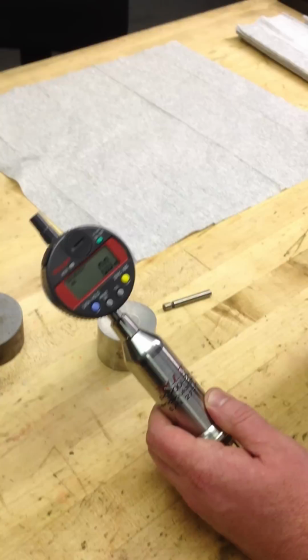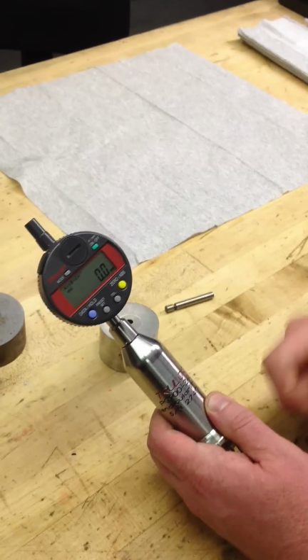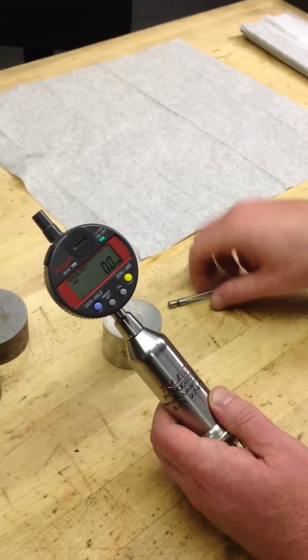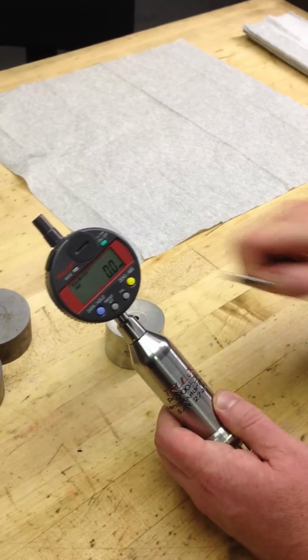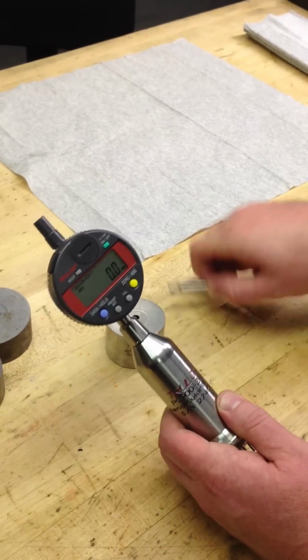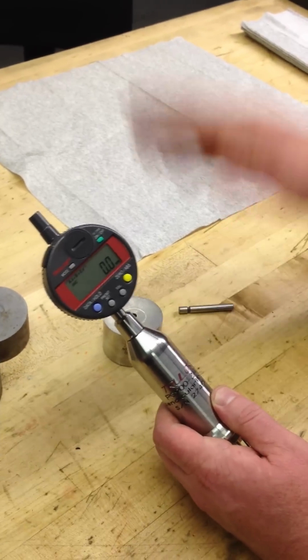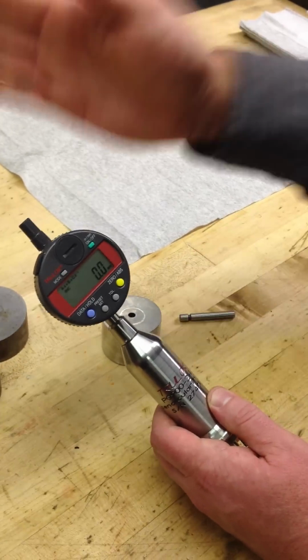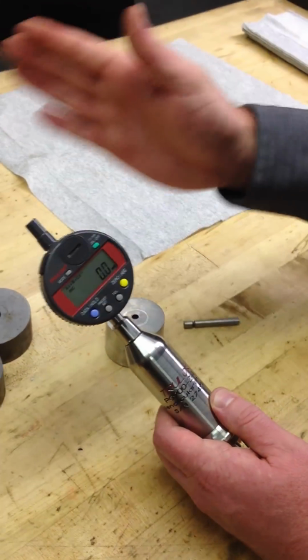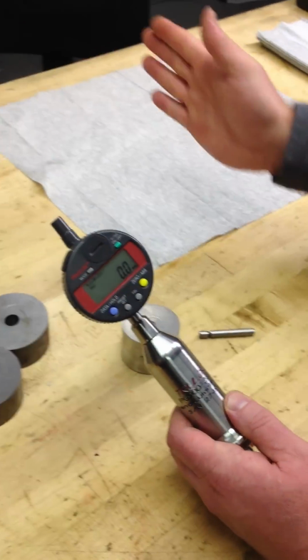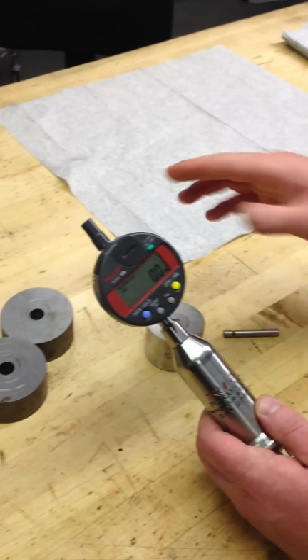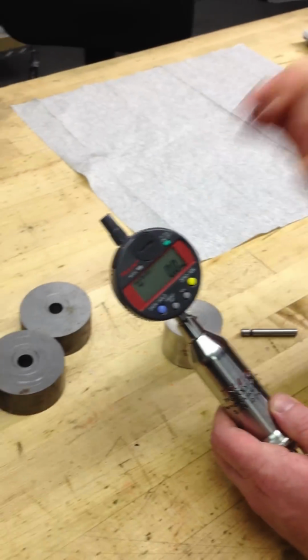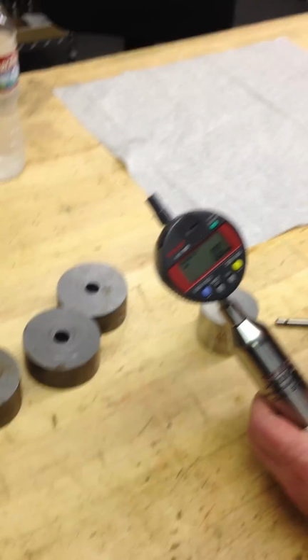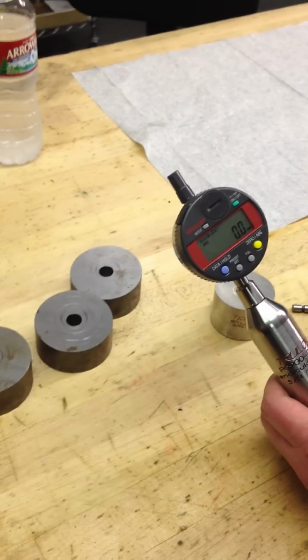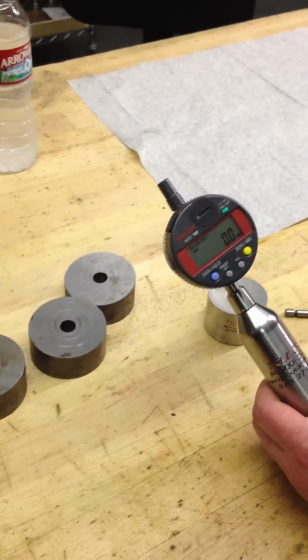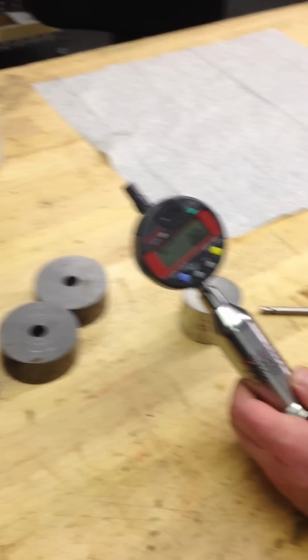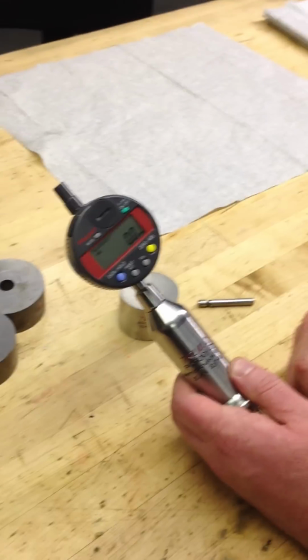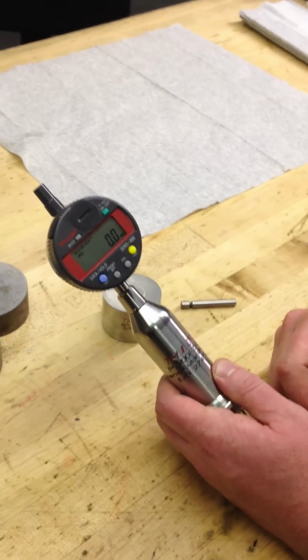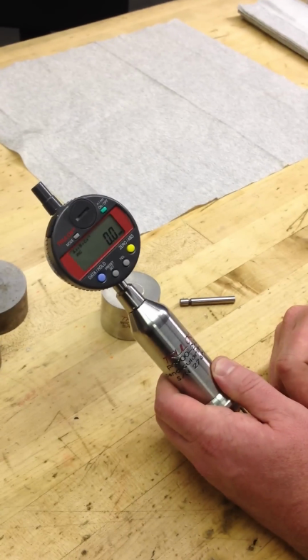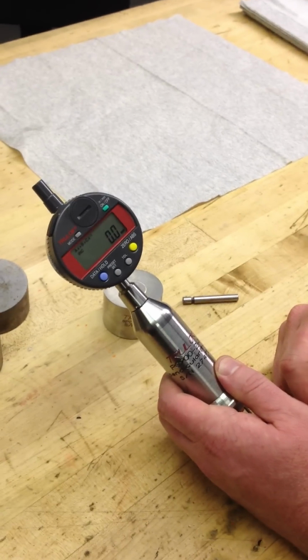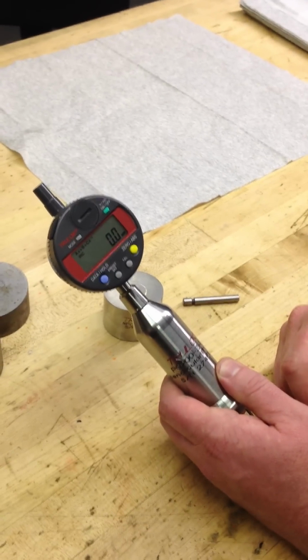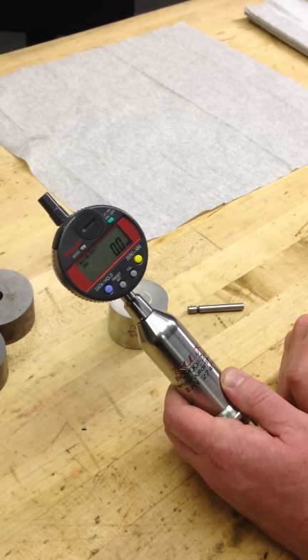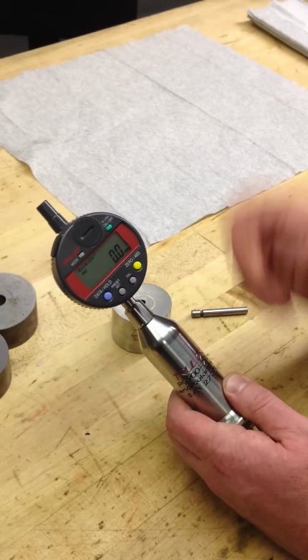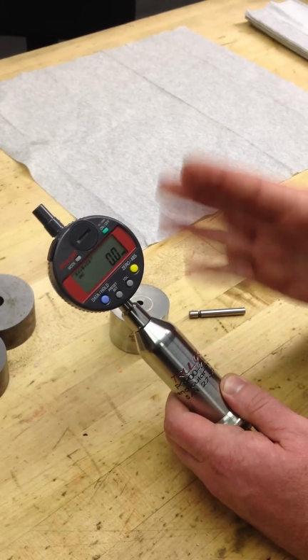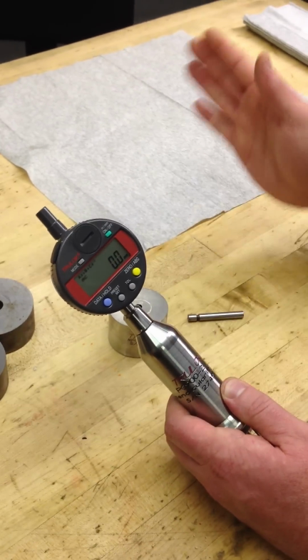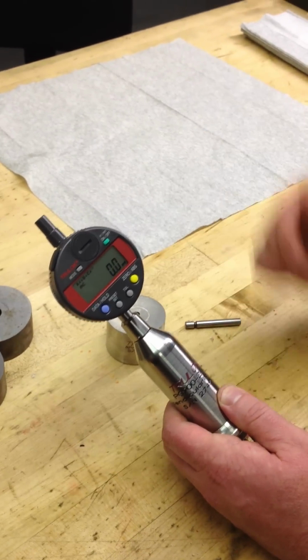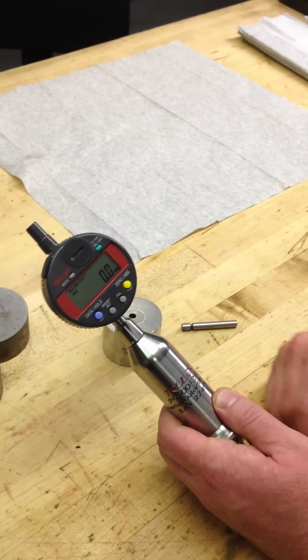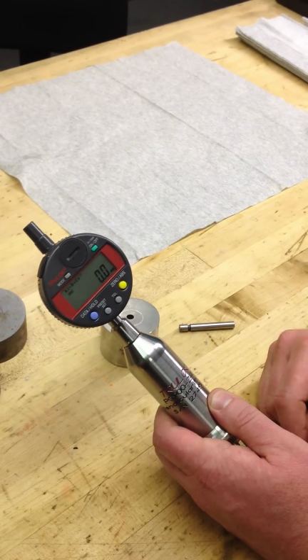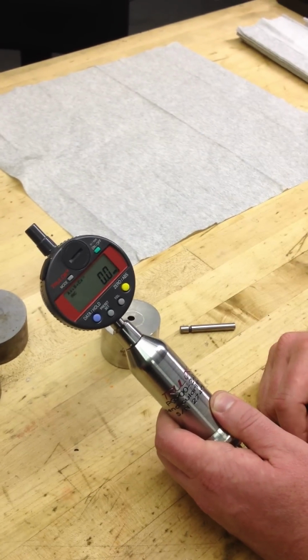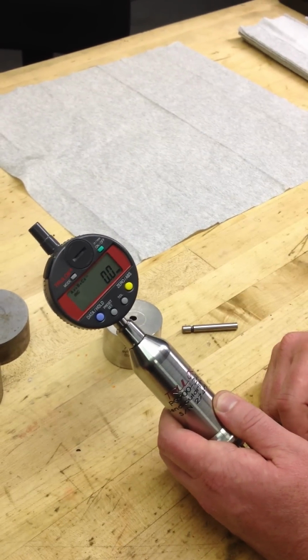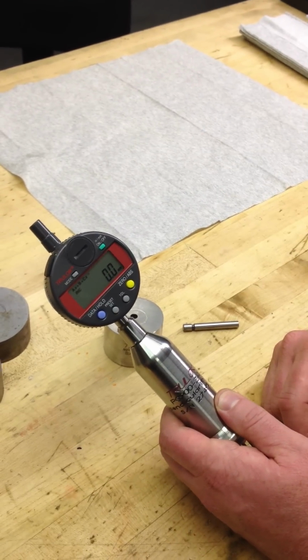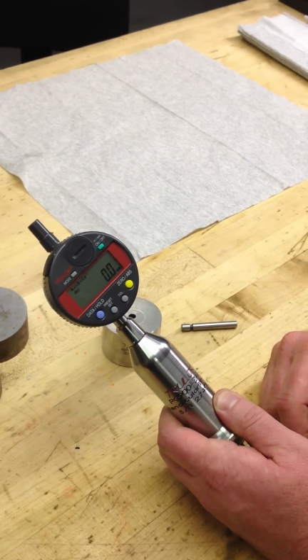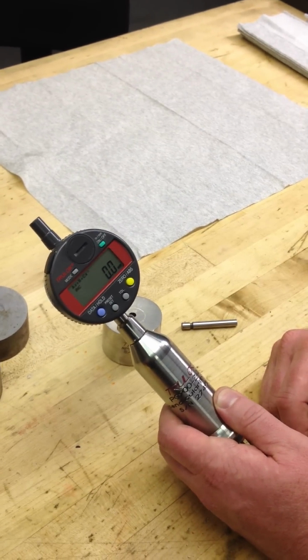Grab your probe from your probe kit and match it up to the correct size of the bore diameter on the hole that you've drilled, and you can check the perpendicularity of your hole to your surface.